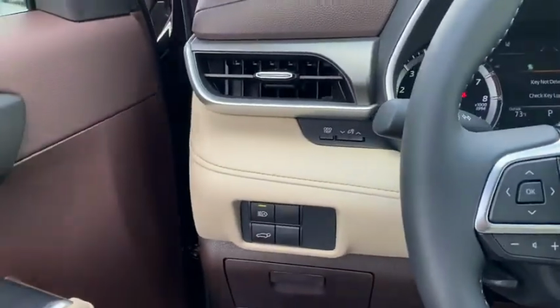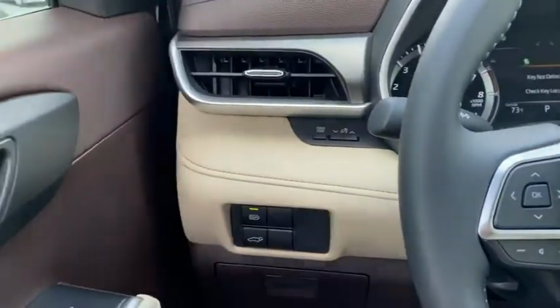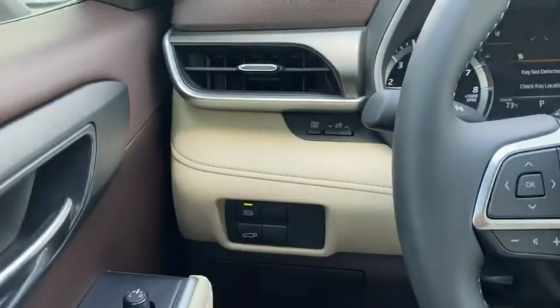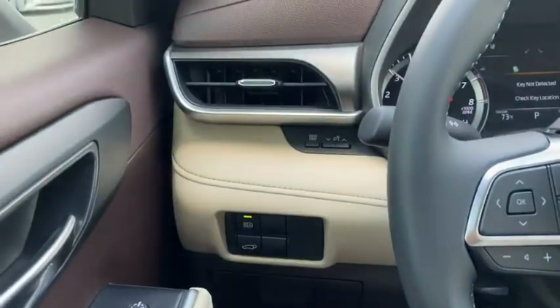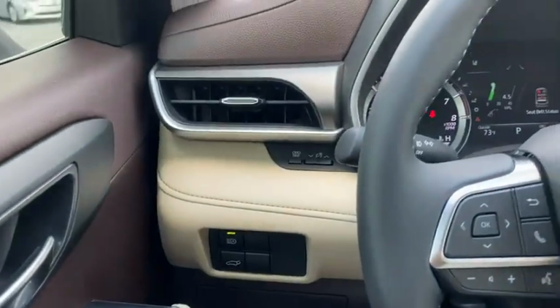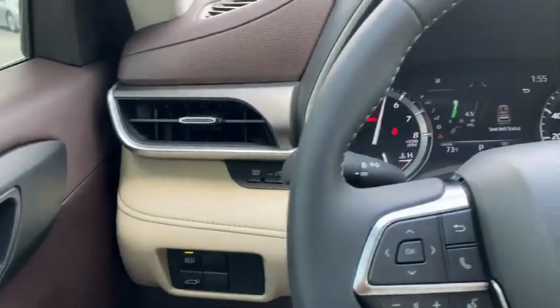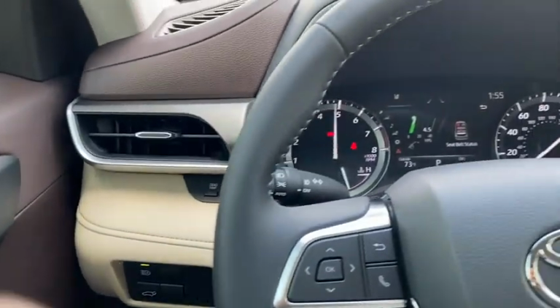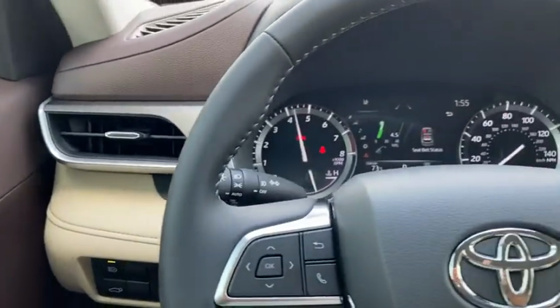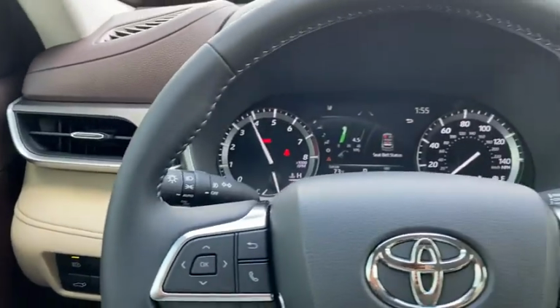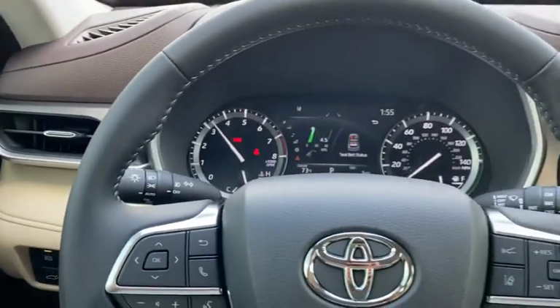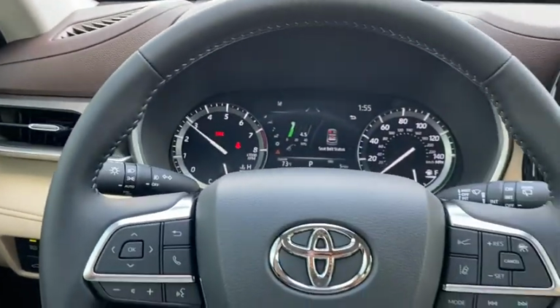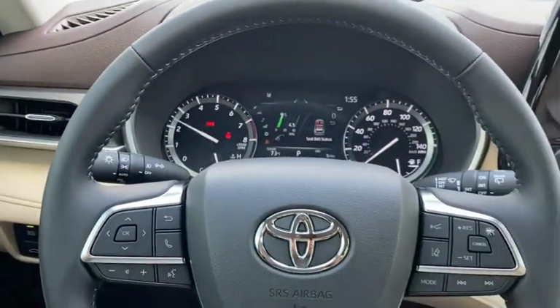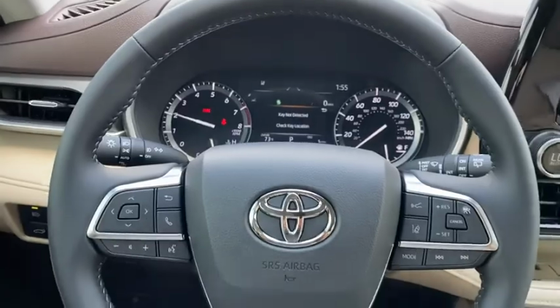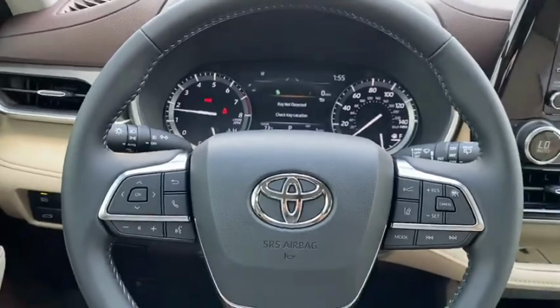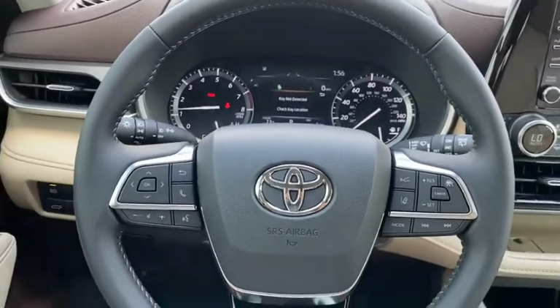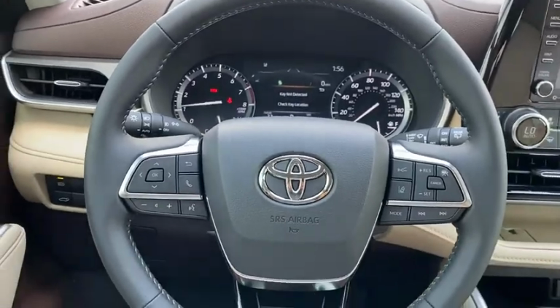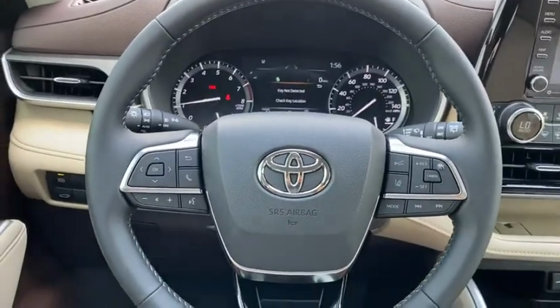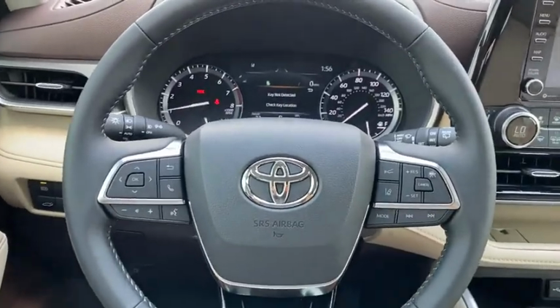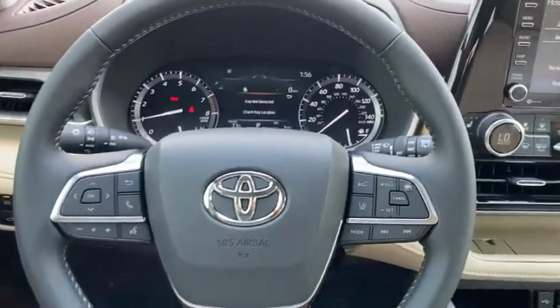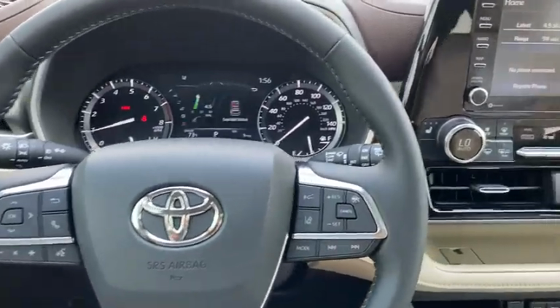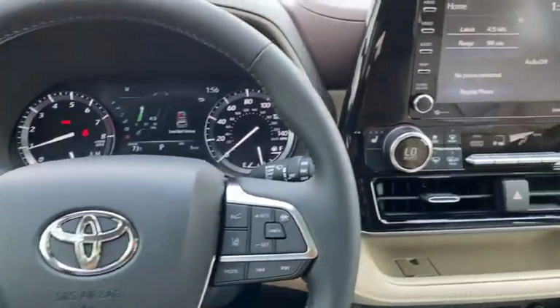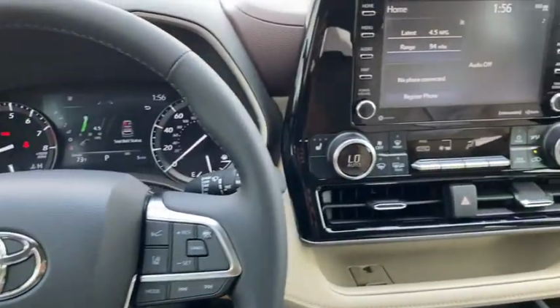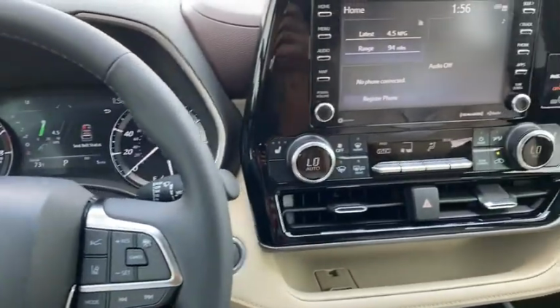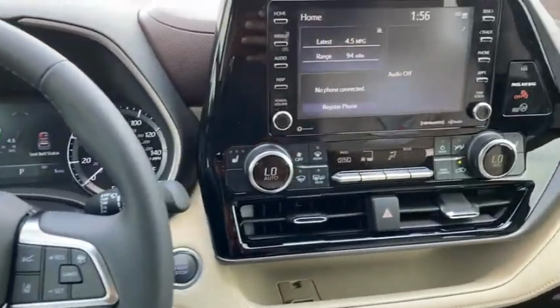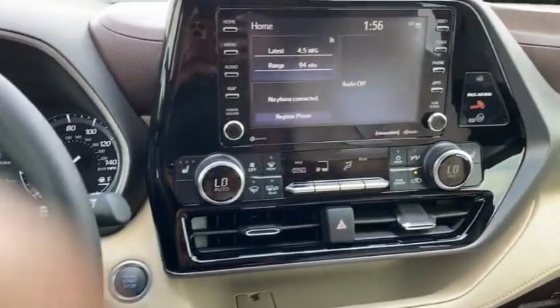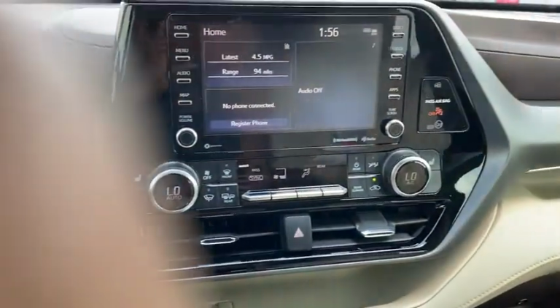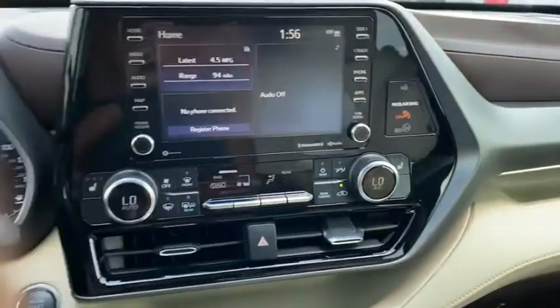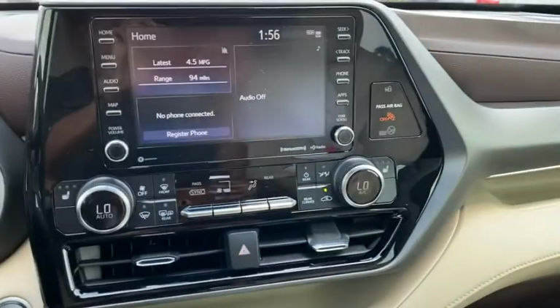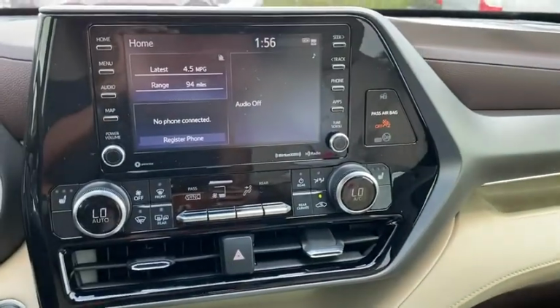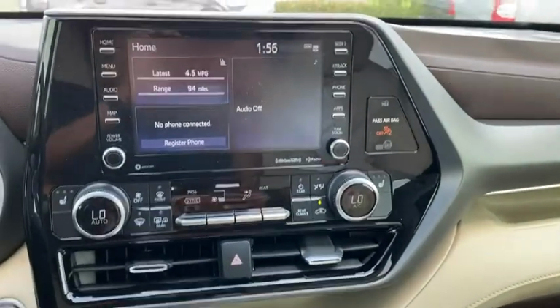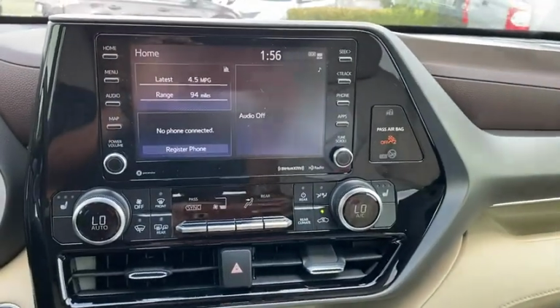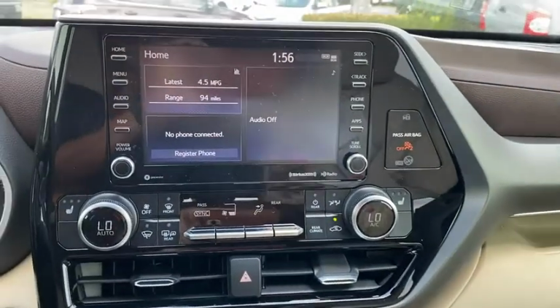Security system, trip computer, fog lights, brake assist, tachometer, overhead console, panic alarm, power moonroof, remote keyless entry.